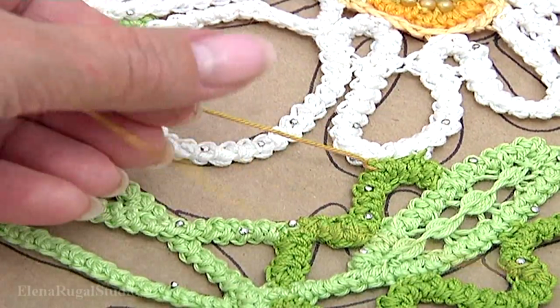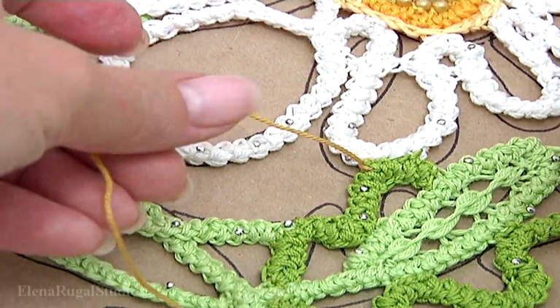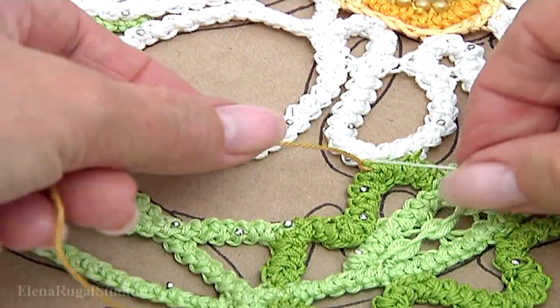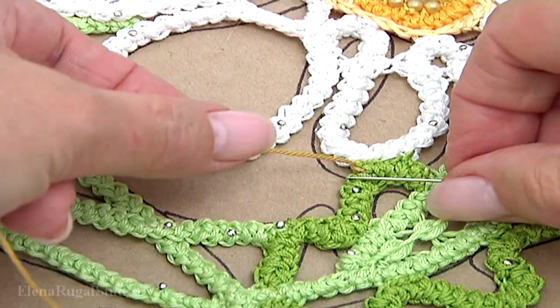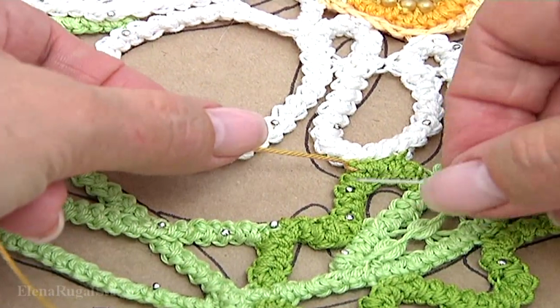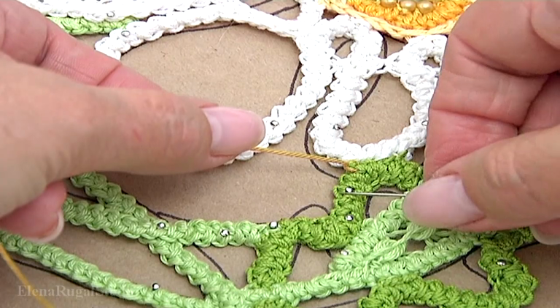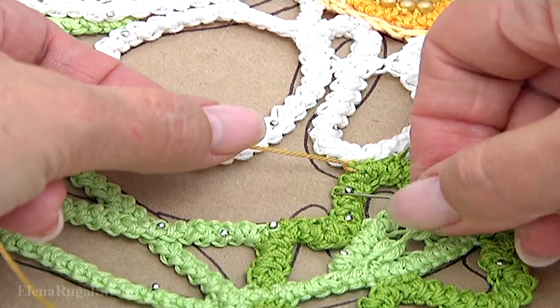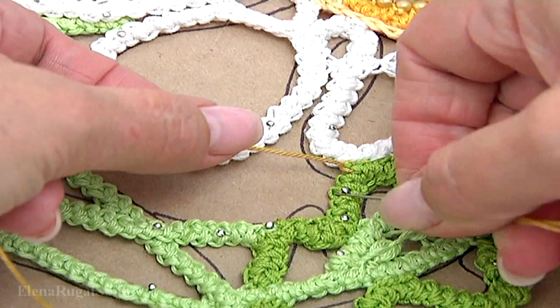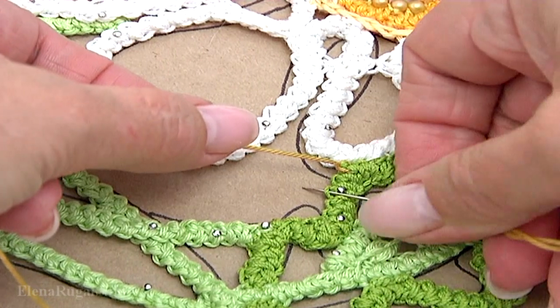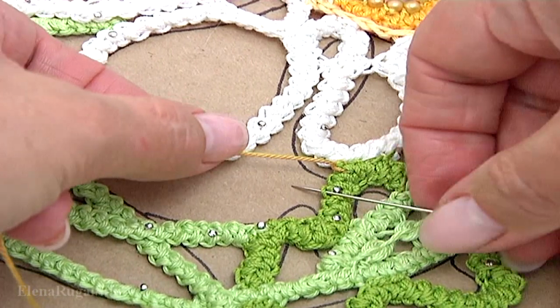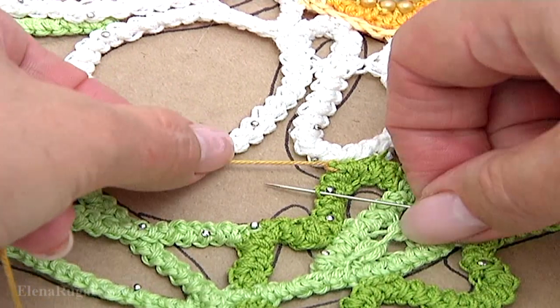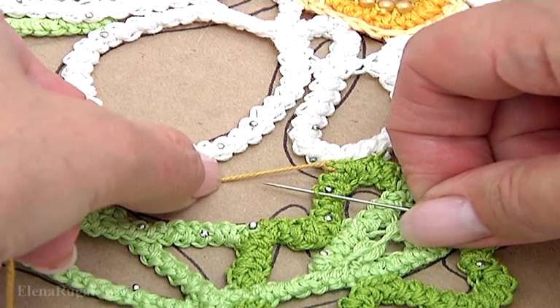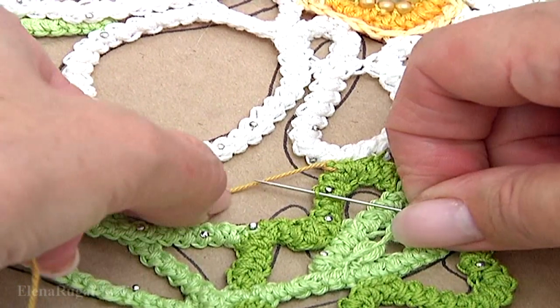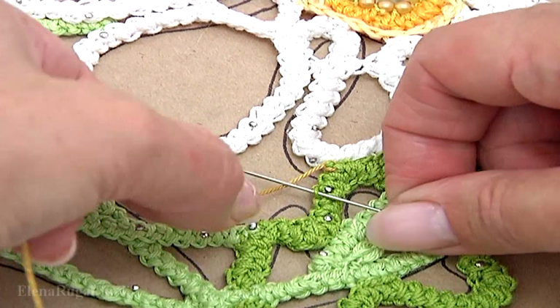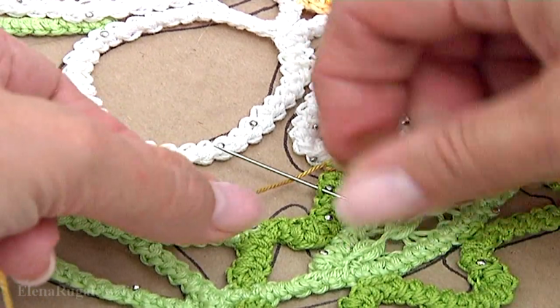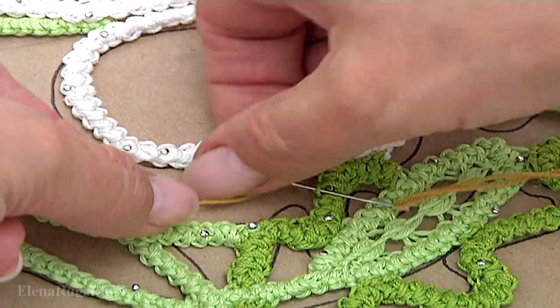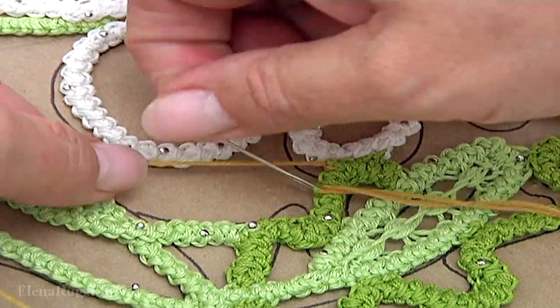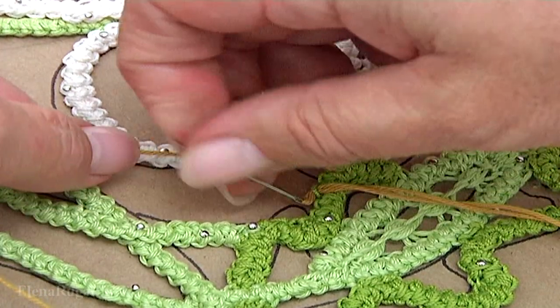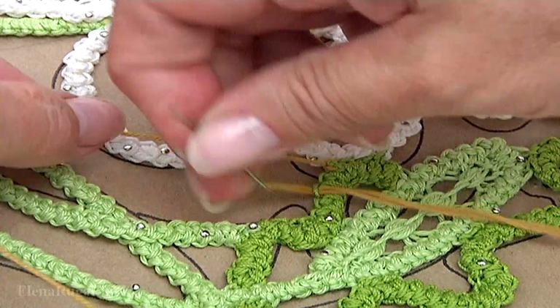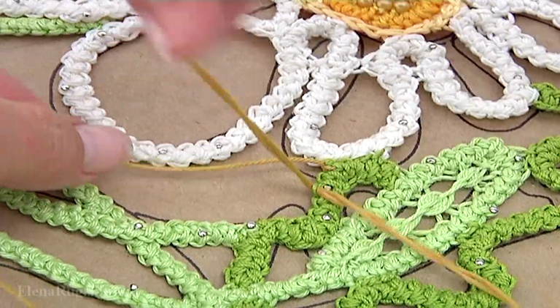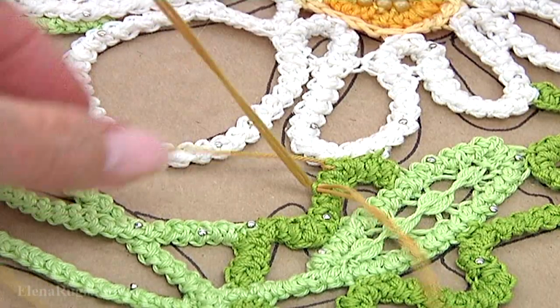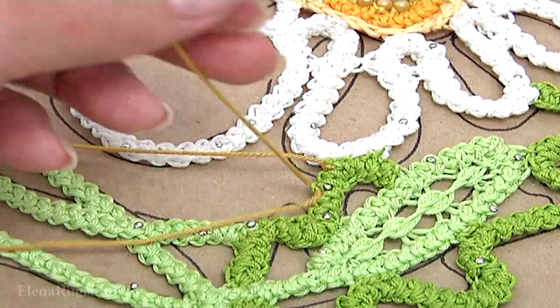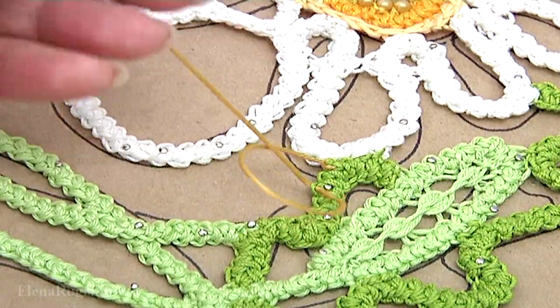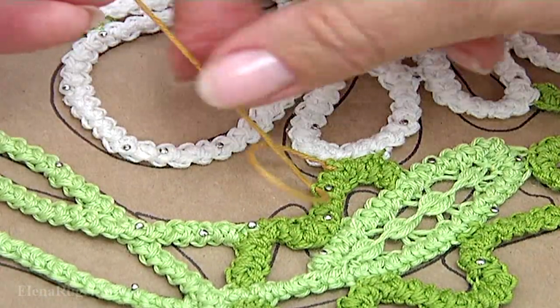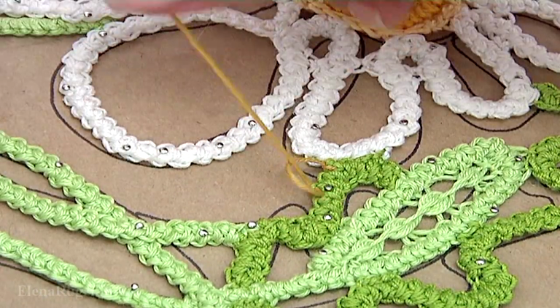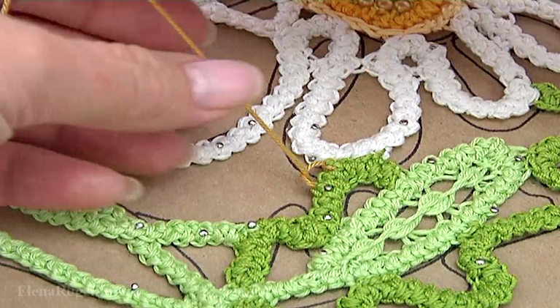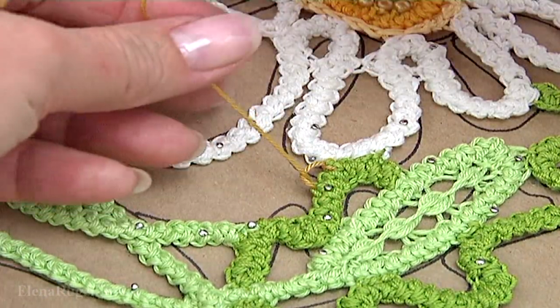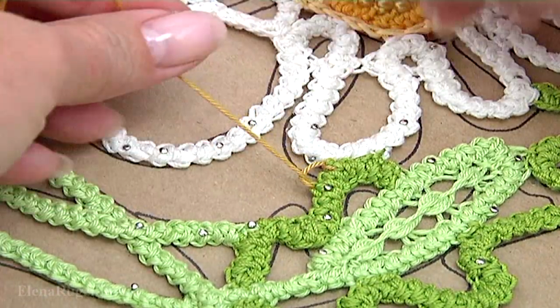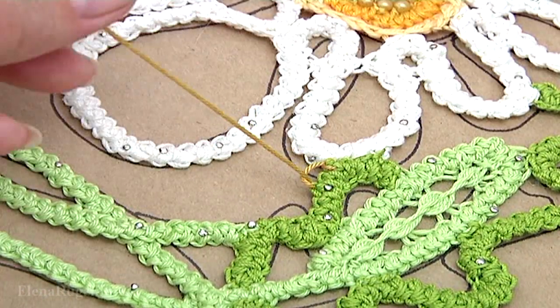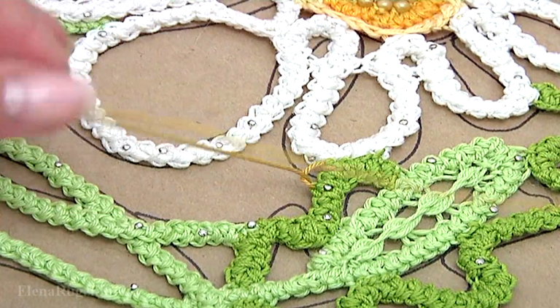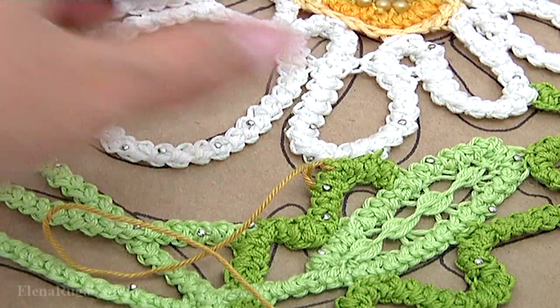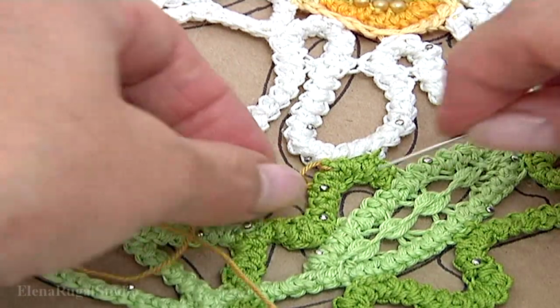Pull a little bit harder. The needle goes through the stitches. The stitches will be different sizes.